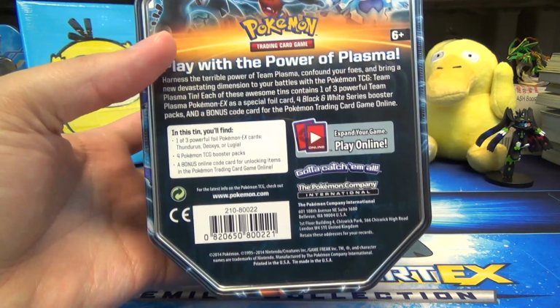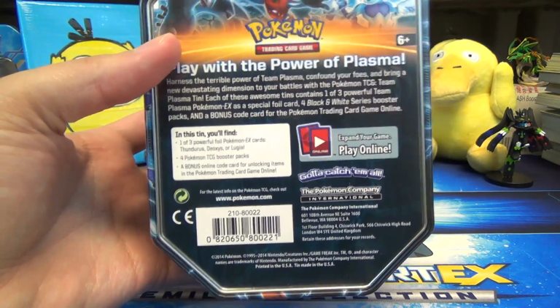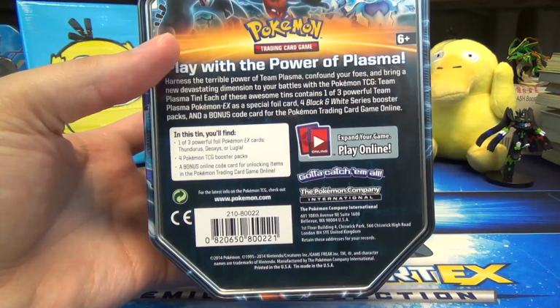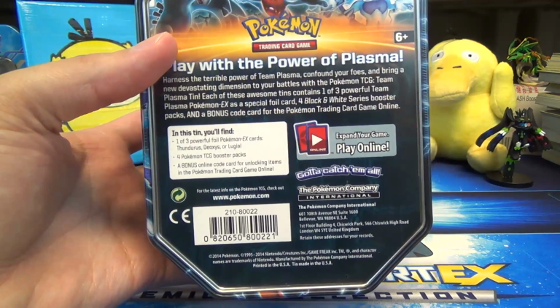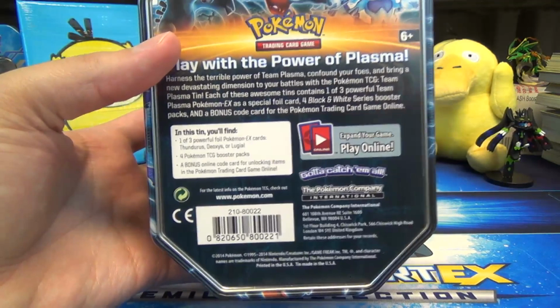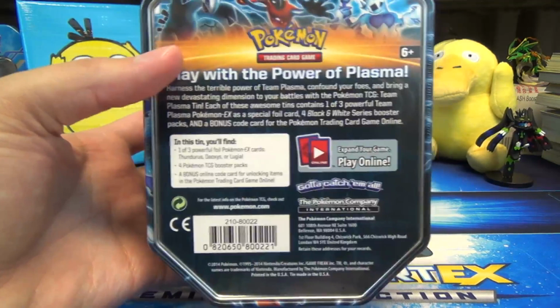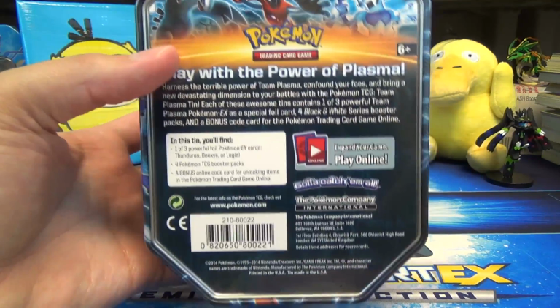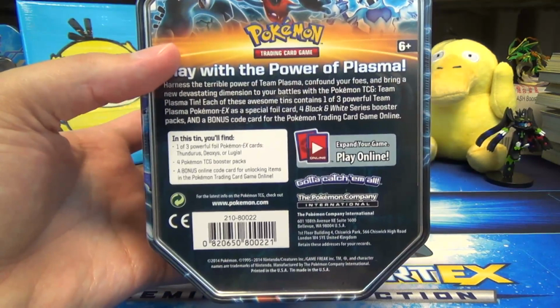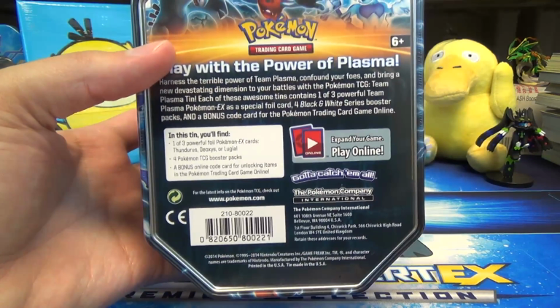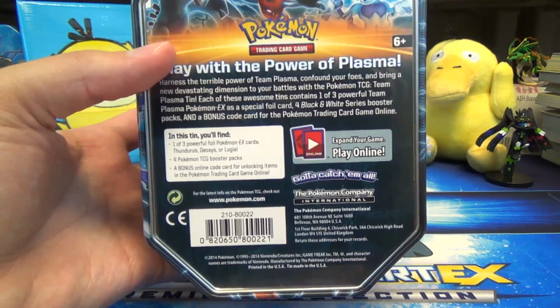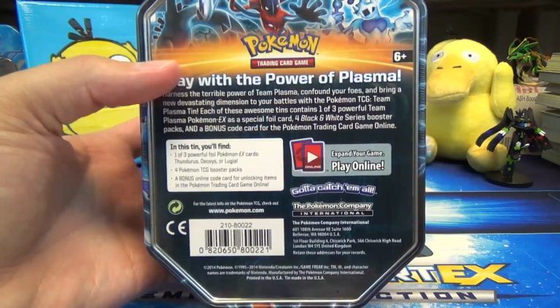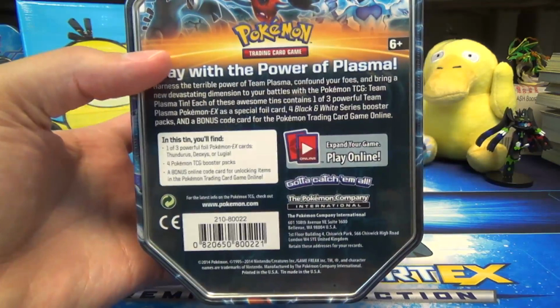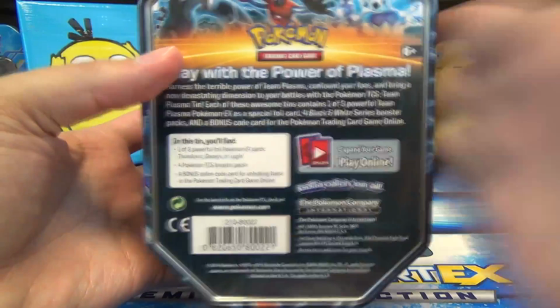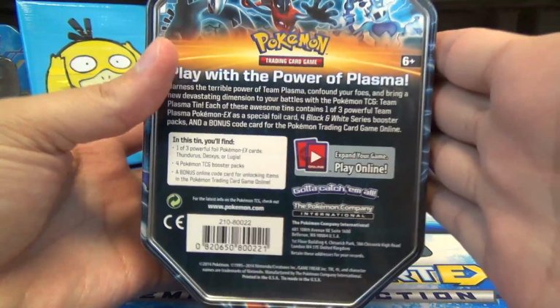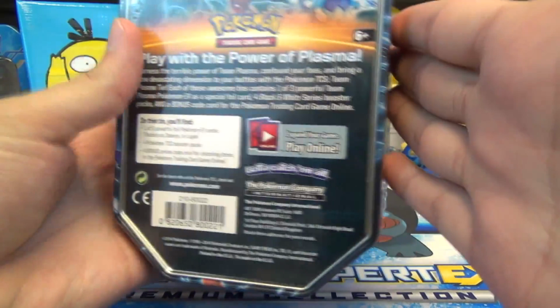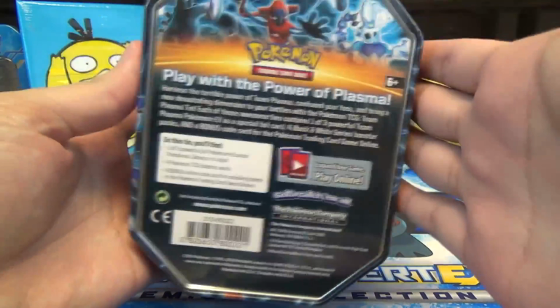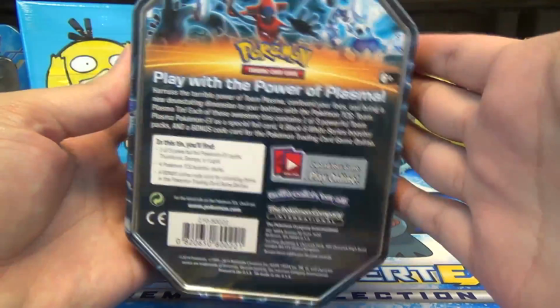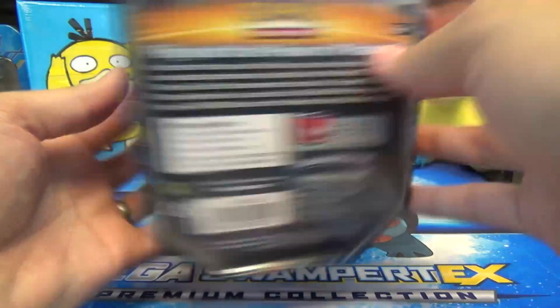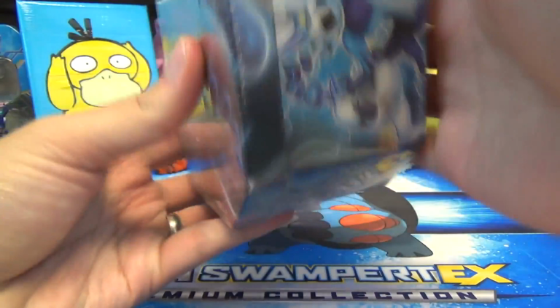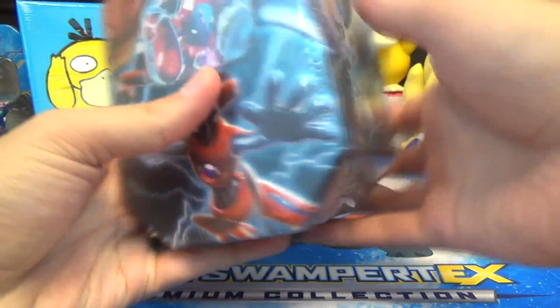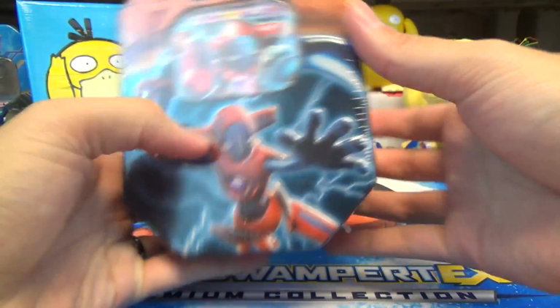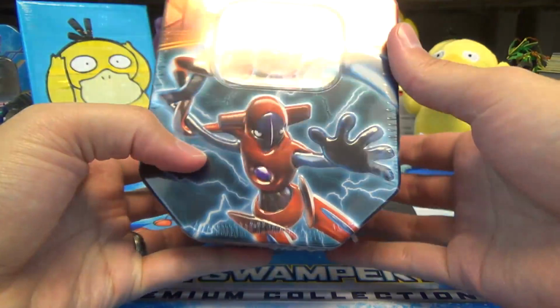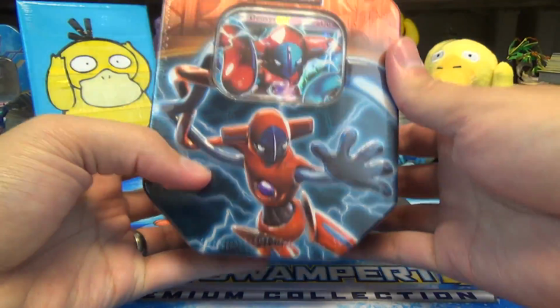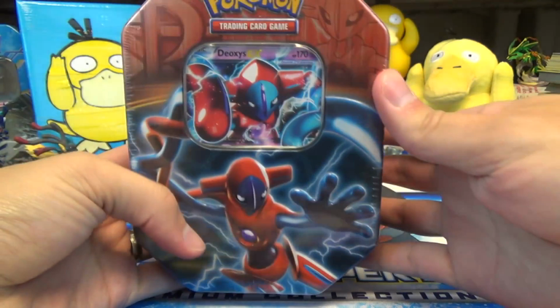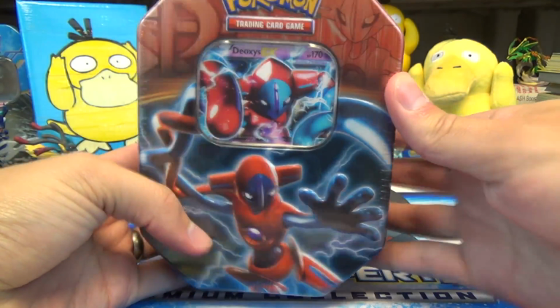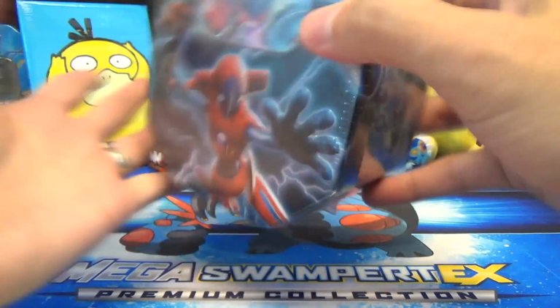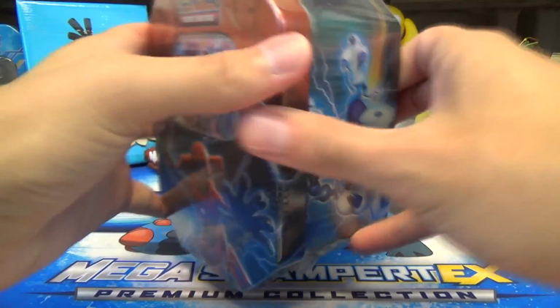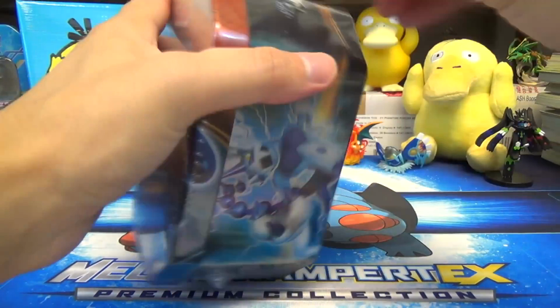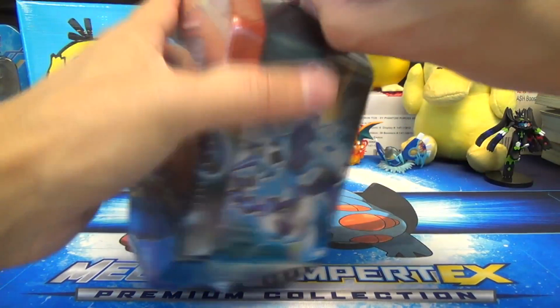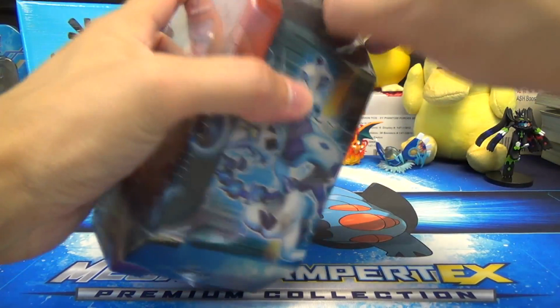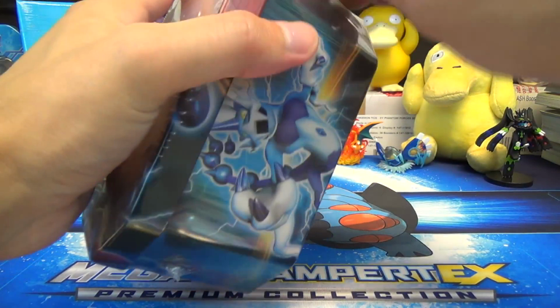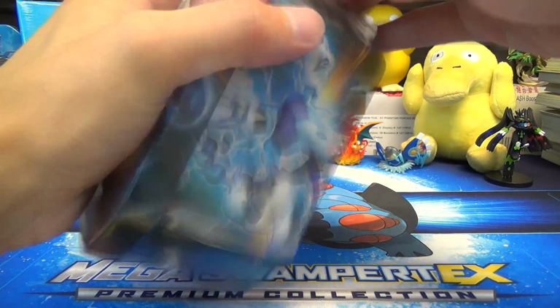The original ones had, I believe, all Plasma packs — like 2 Storm, 1 Freeze, 1 Blast. These ones, I think, have Legendary Treasures, maybe XY Base, maybe Flashfire — I don't remember. But let's crack in here and take a look.